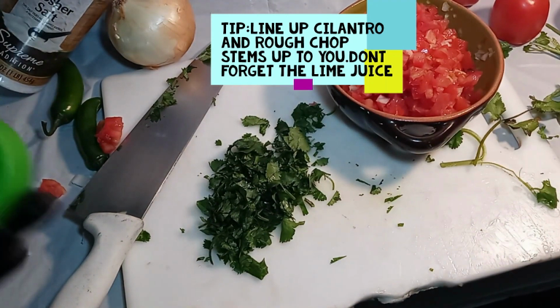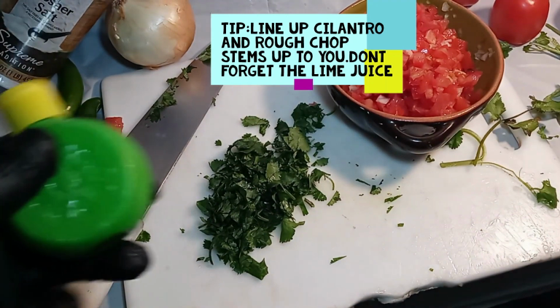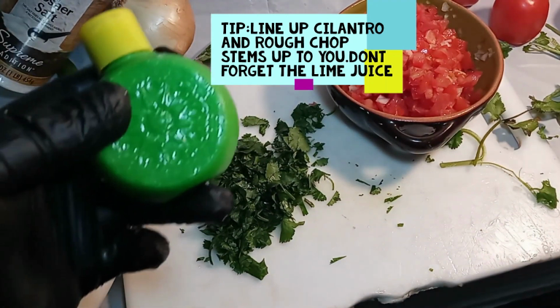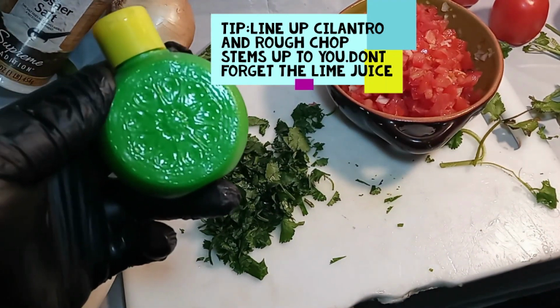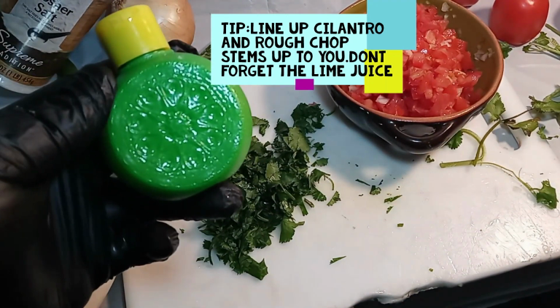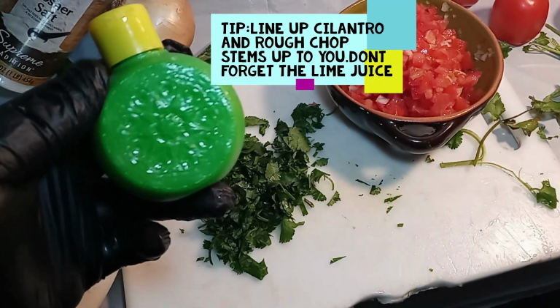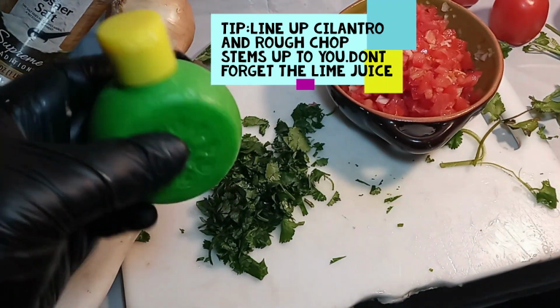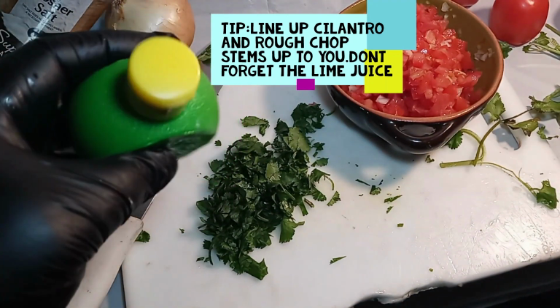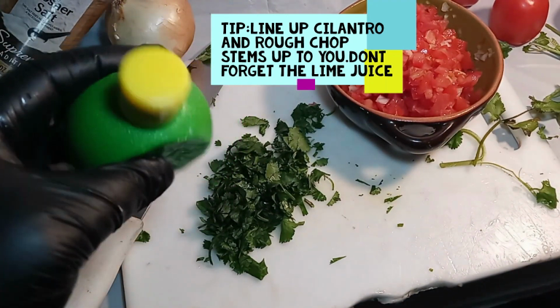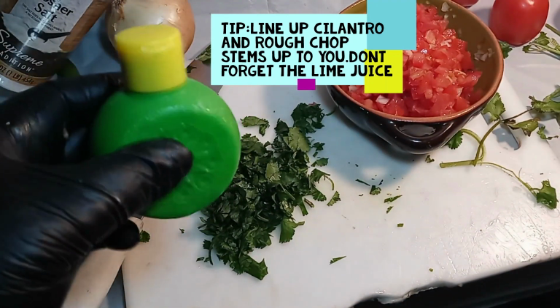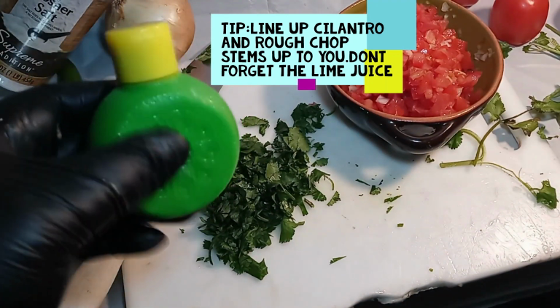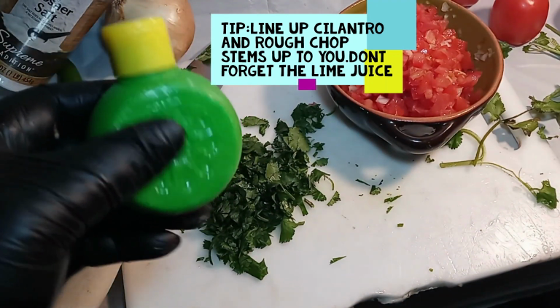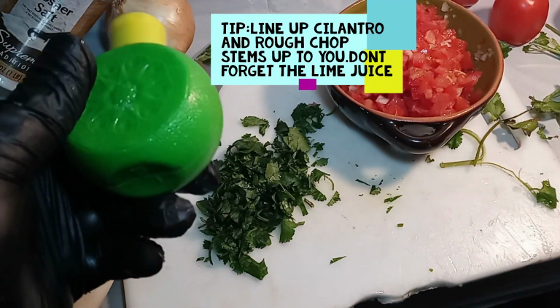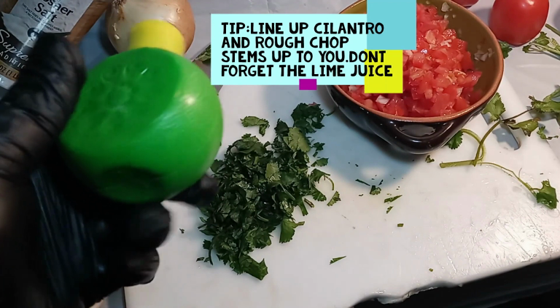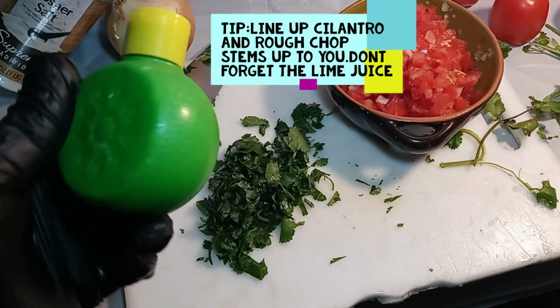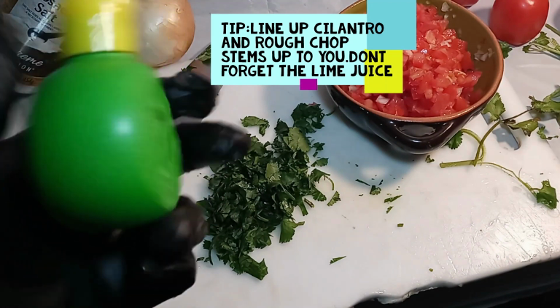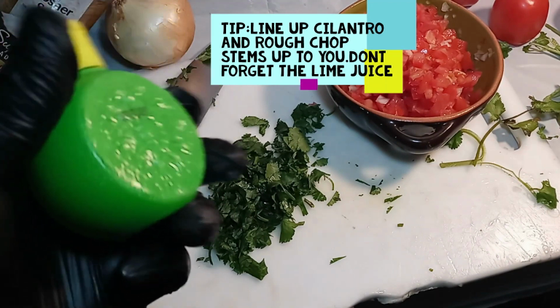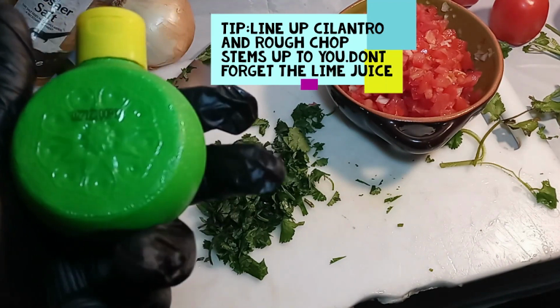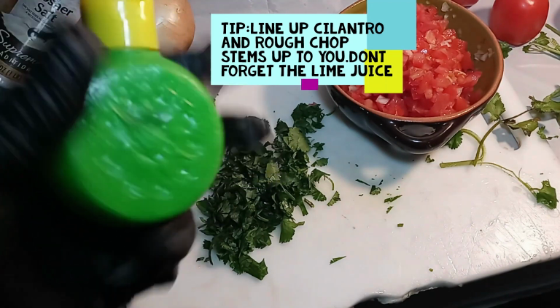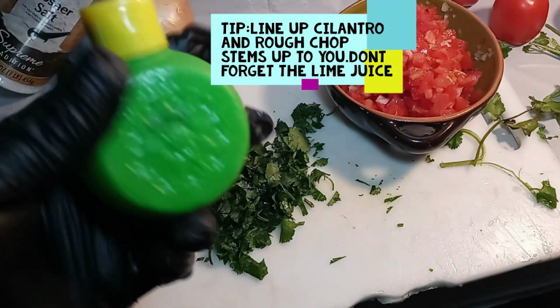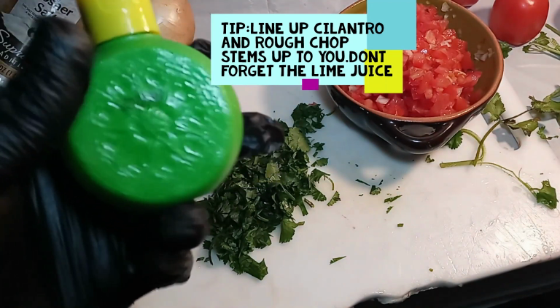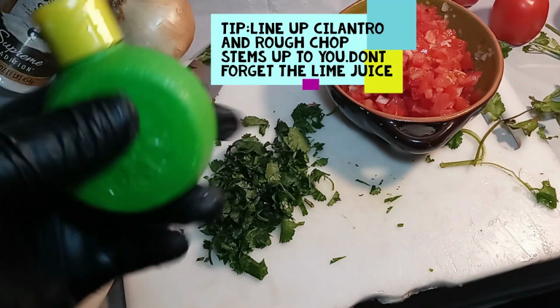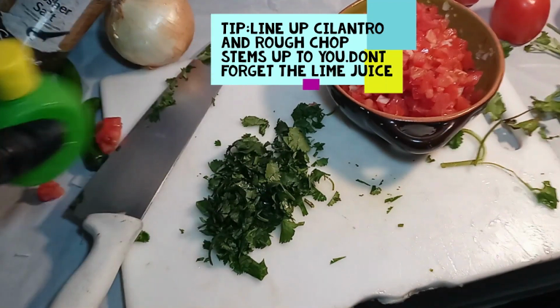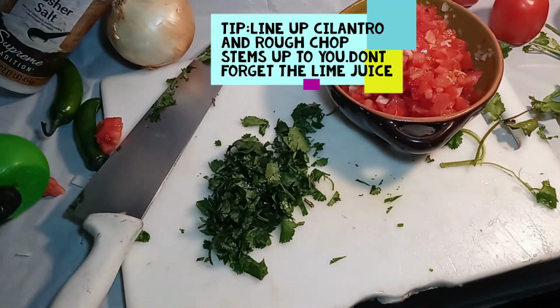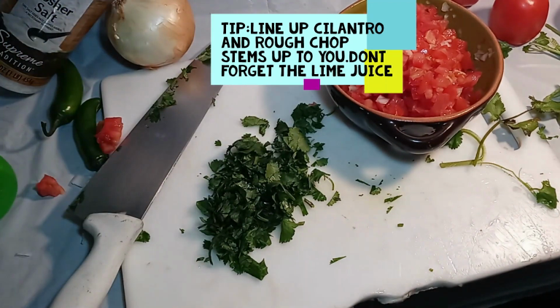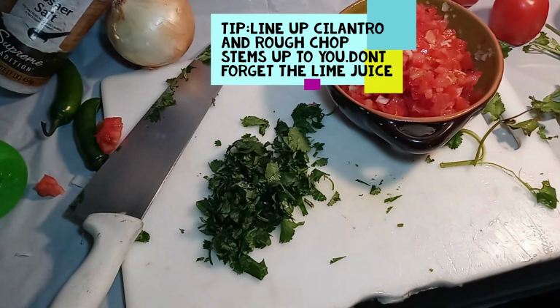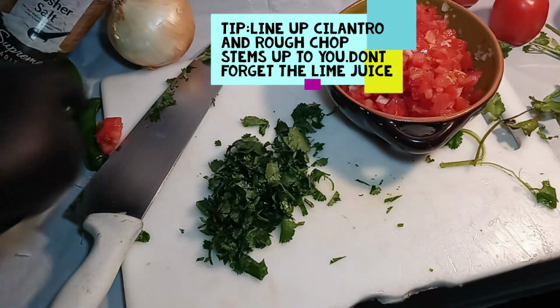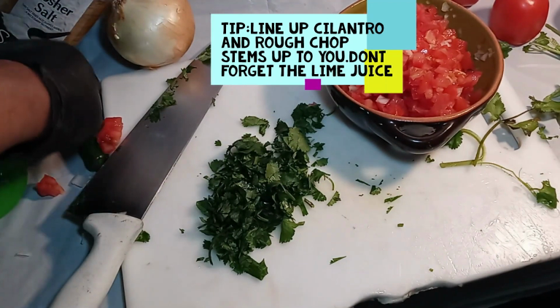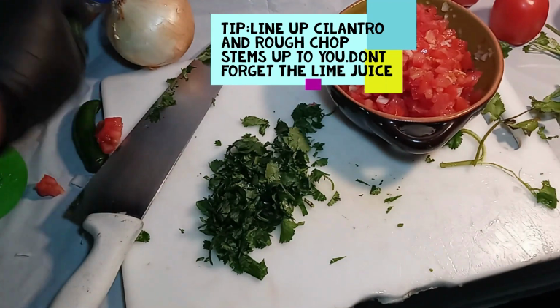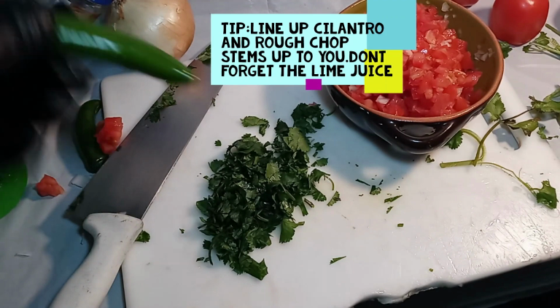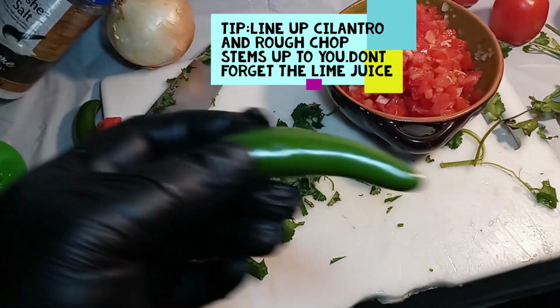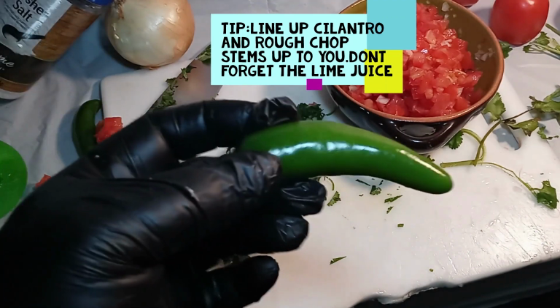I forgot to mention: at the end we're gonna need some lime juice. Here's a little cheat code — just buy the bottled lime juice so you don't have to mess with cutting any limes.